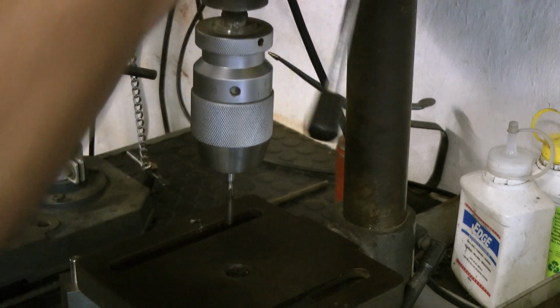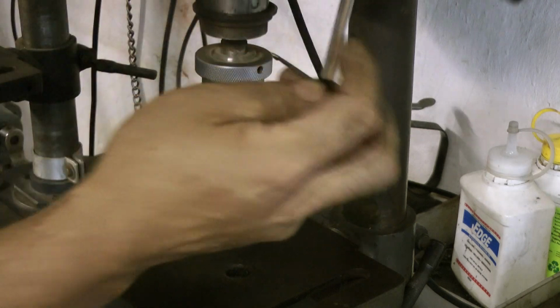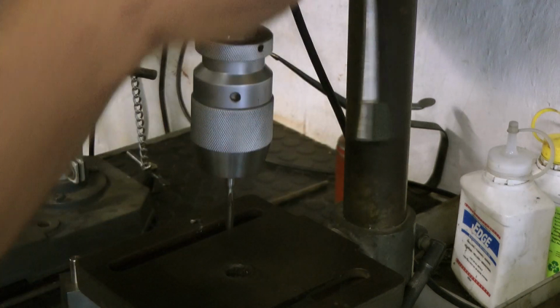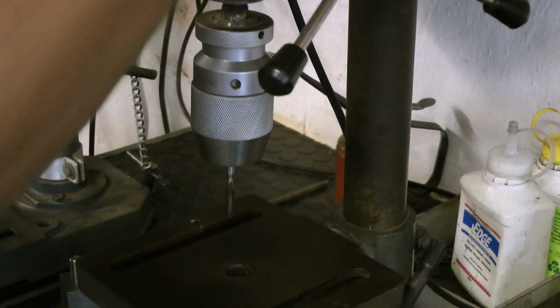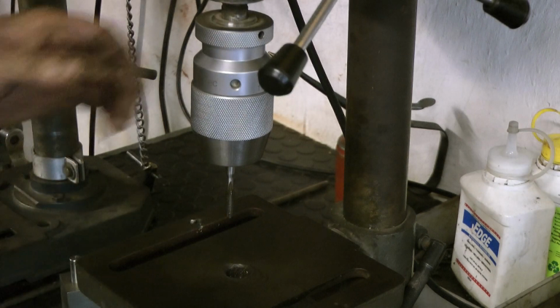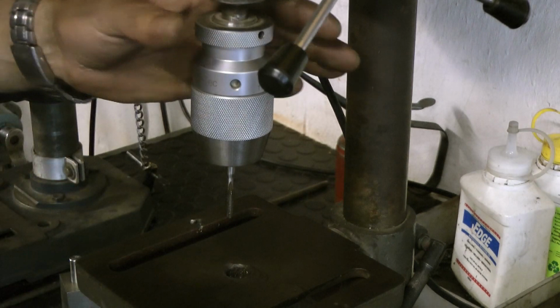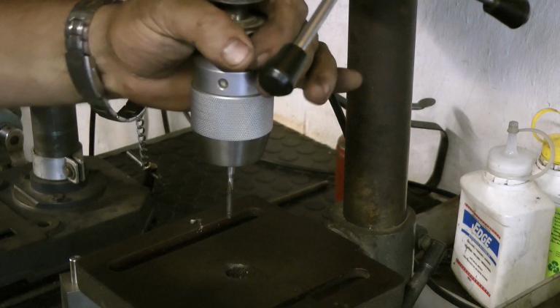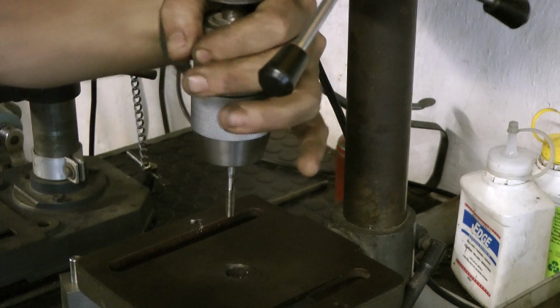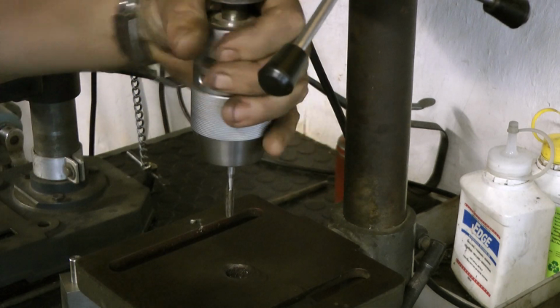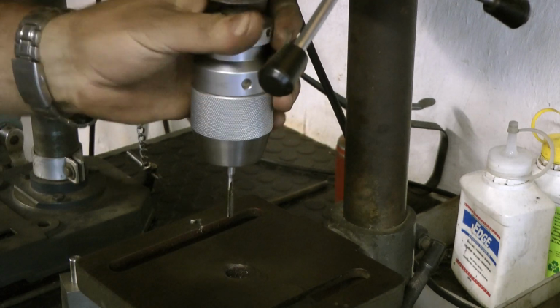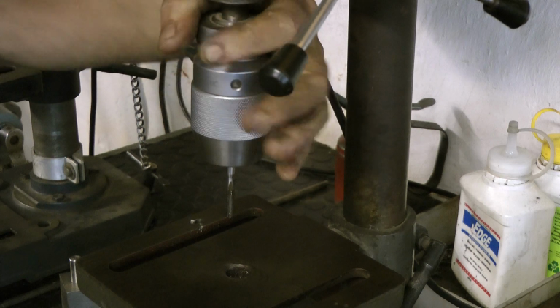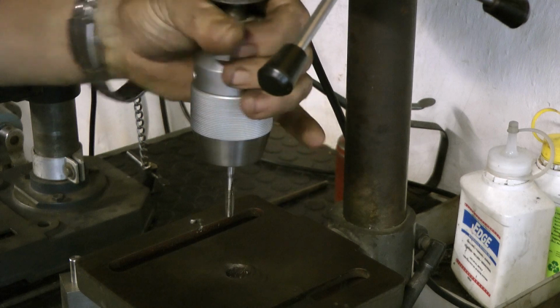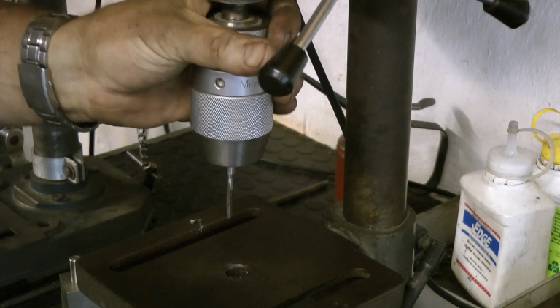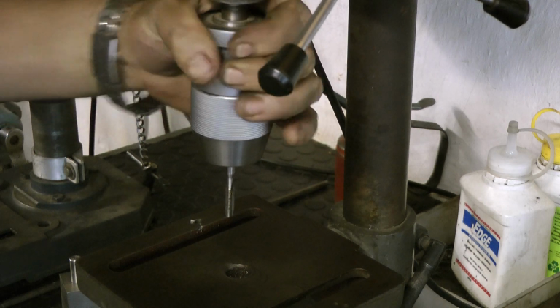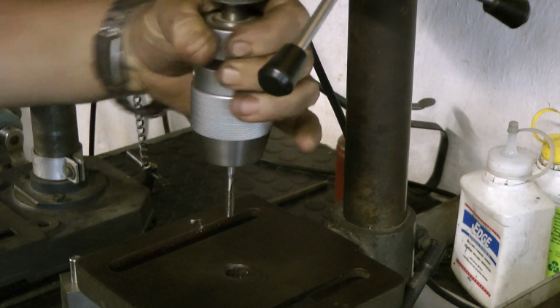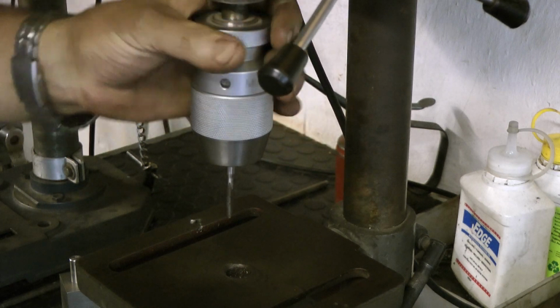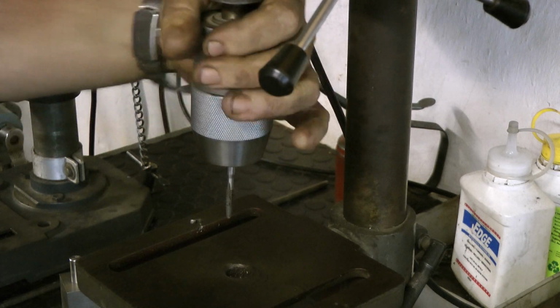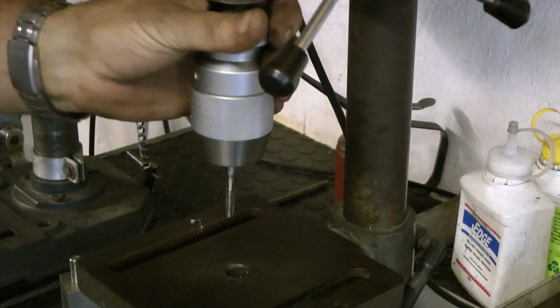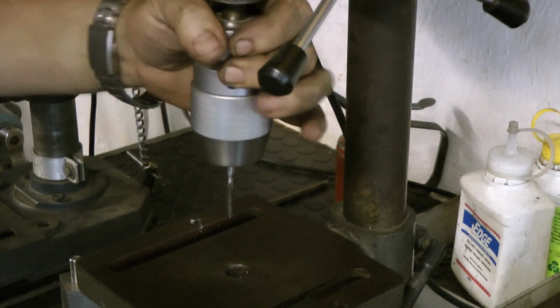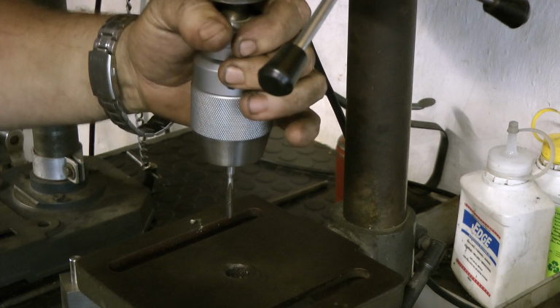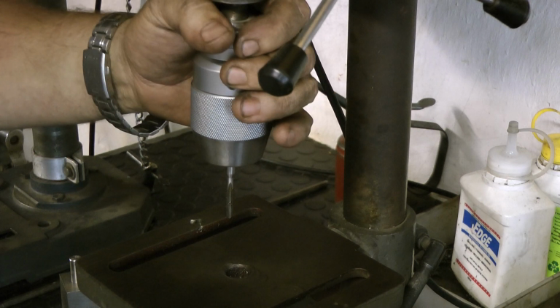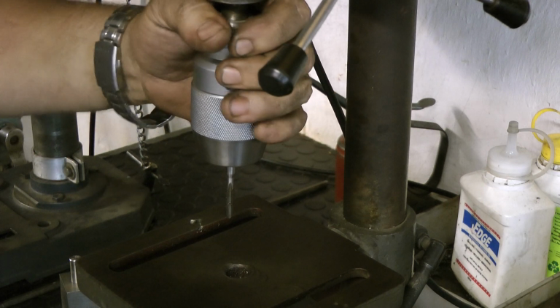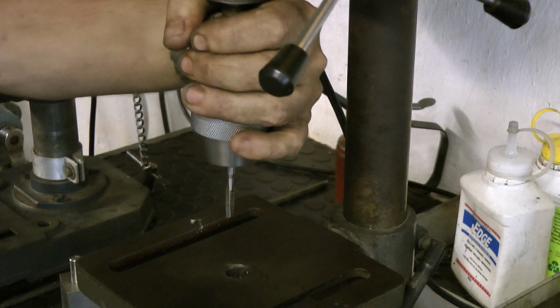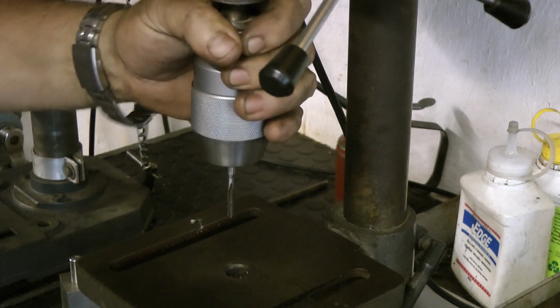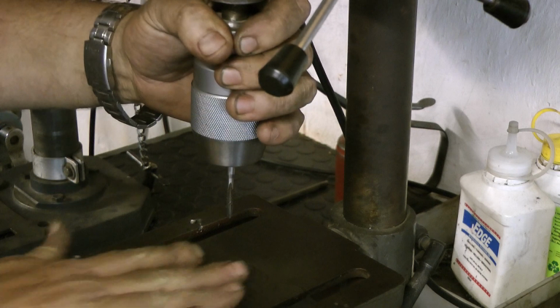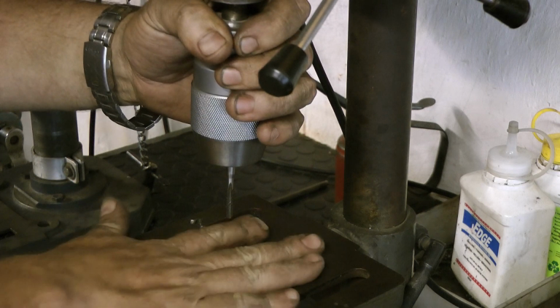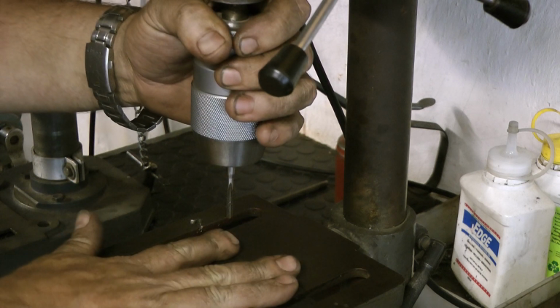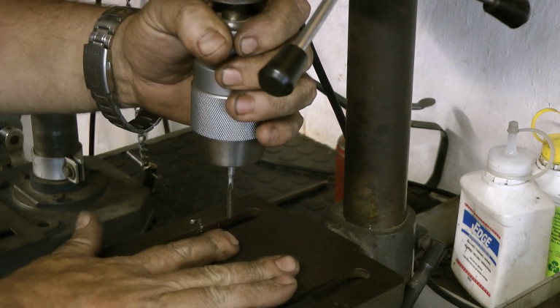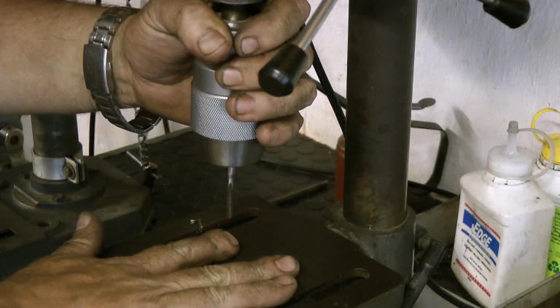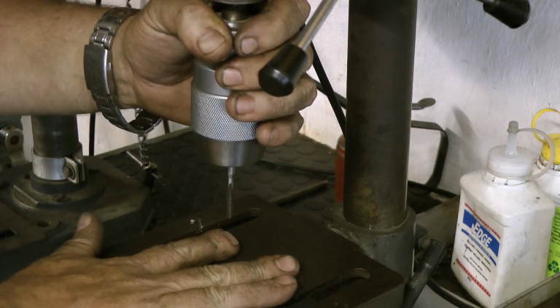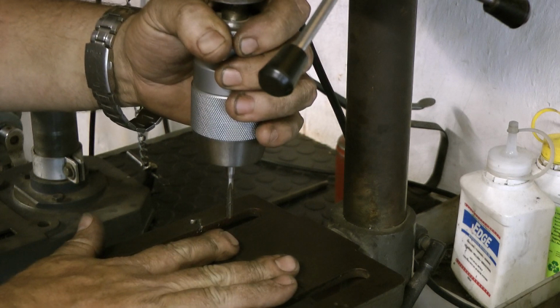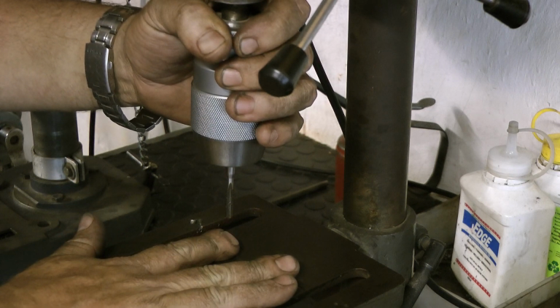Your drill press can go up and down. Grabbing it at the top, you can turn it. Obviously you're not going to switch it on when you're tapping. But there you go — you will always get a perfectly, perfectly square tapped hole.